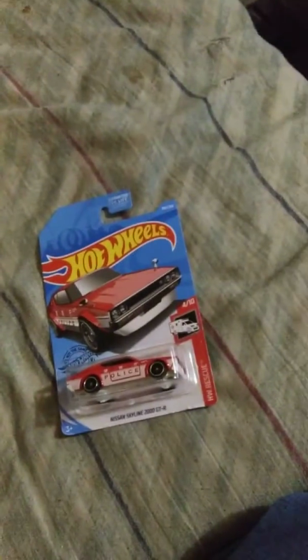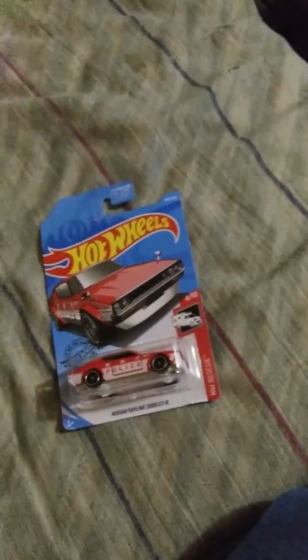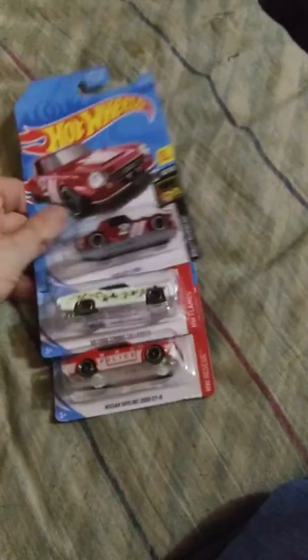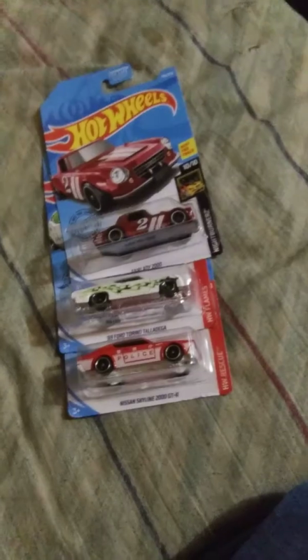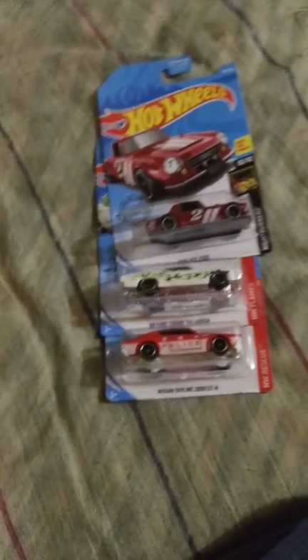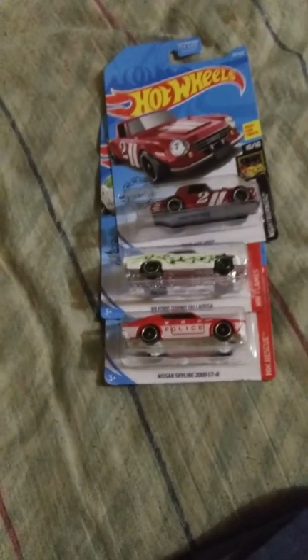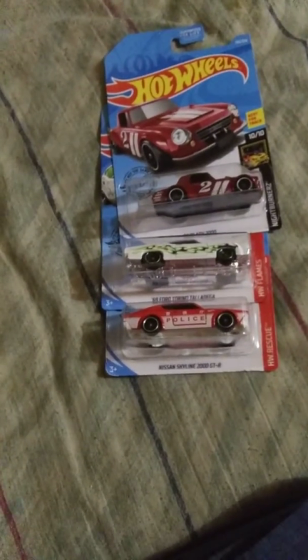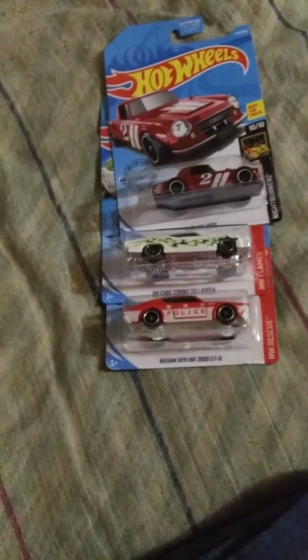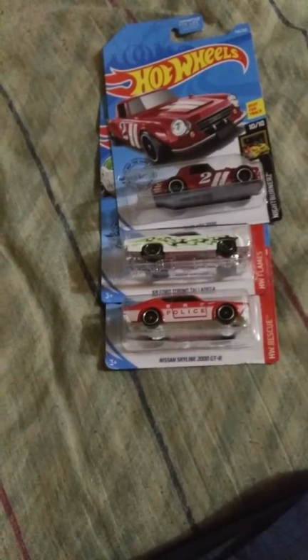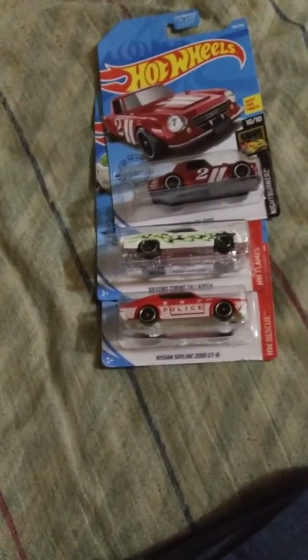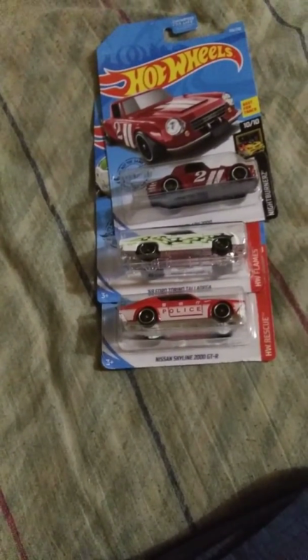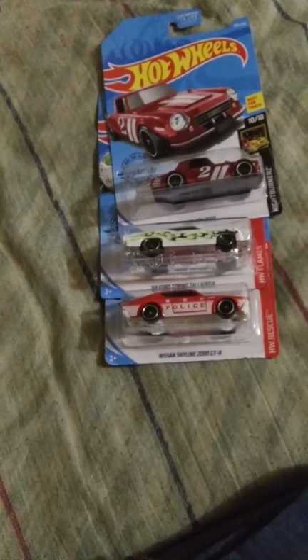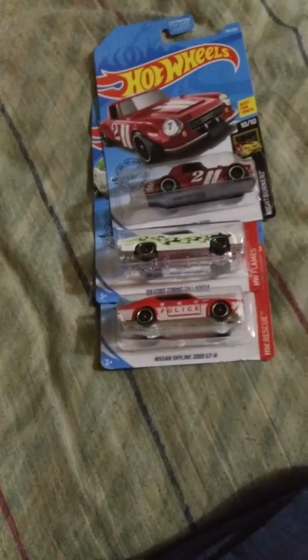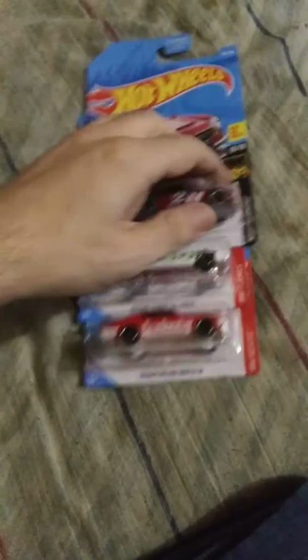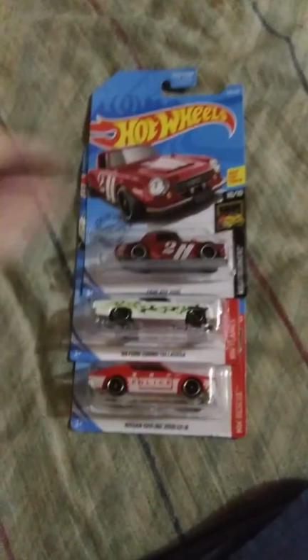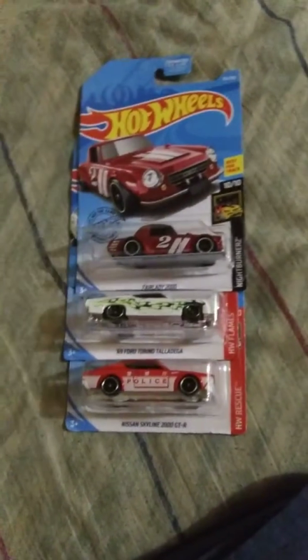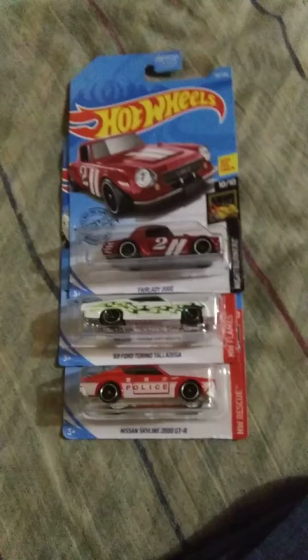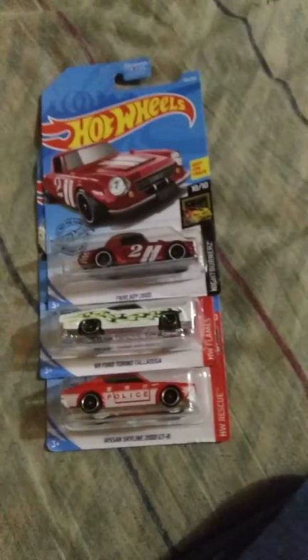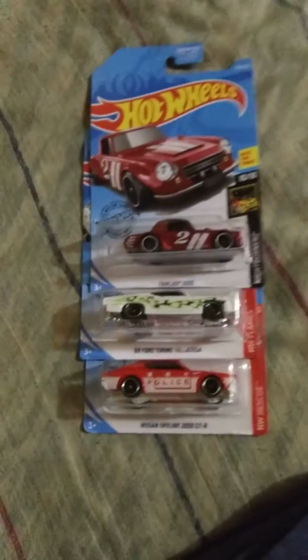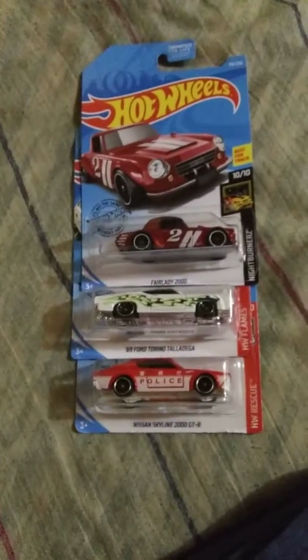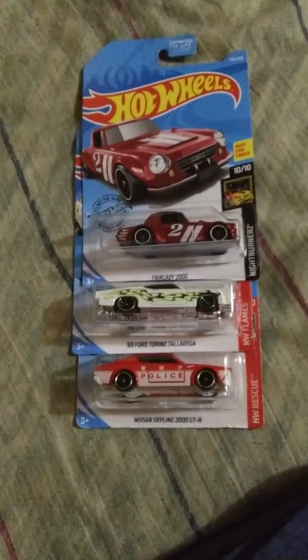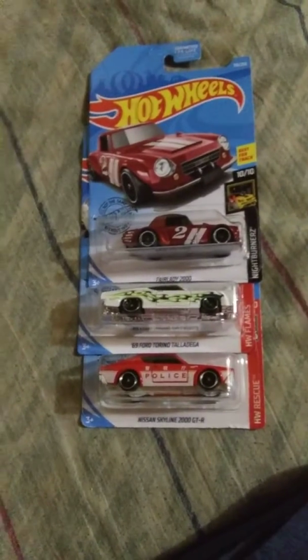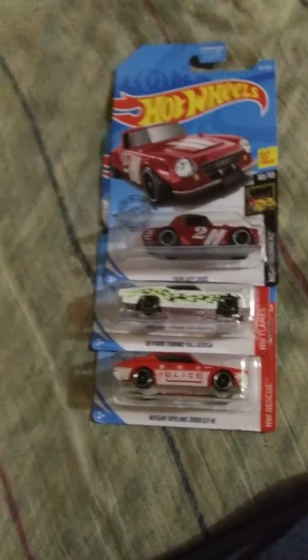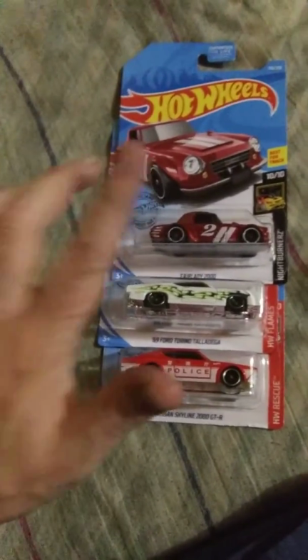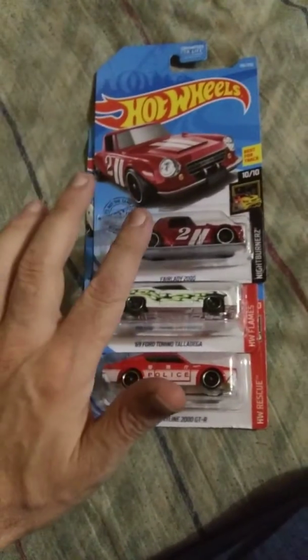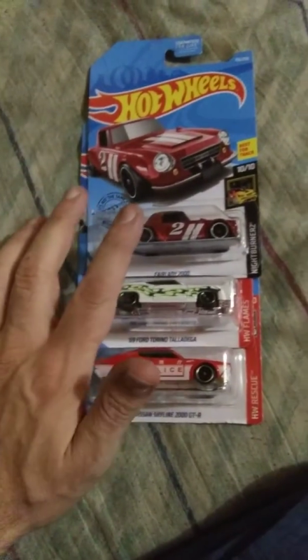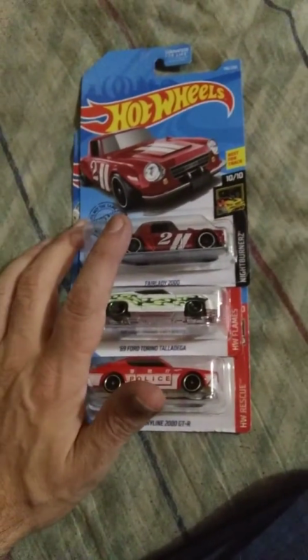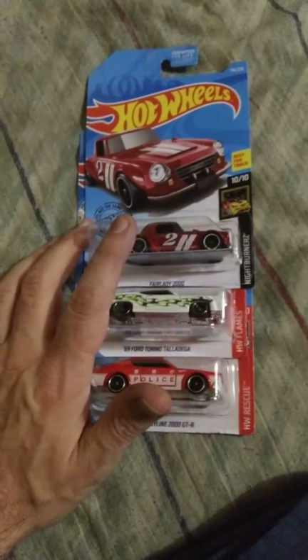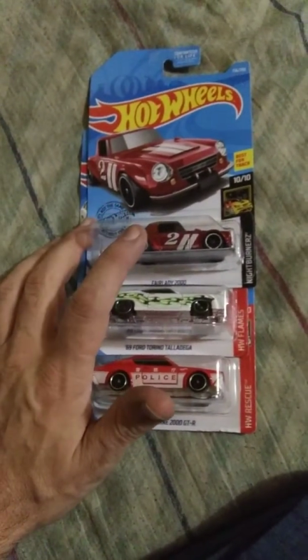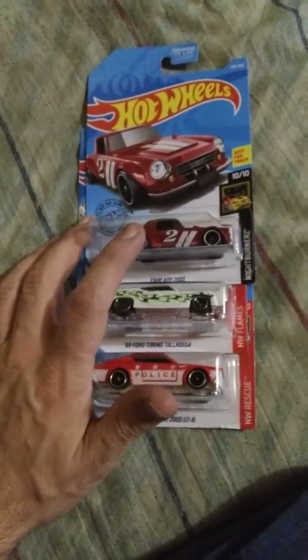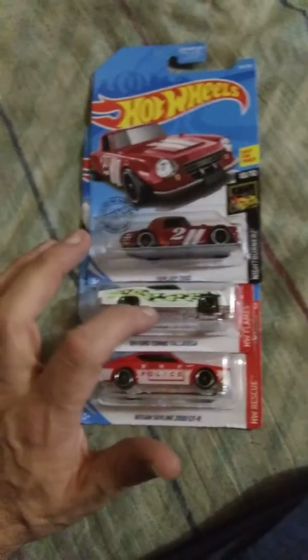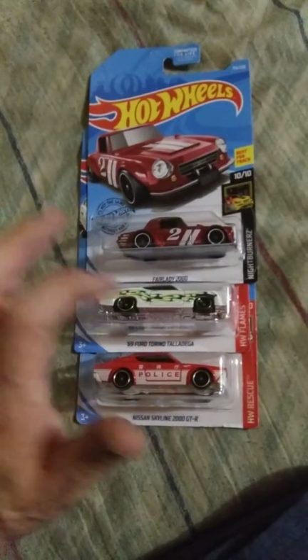Yeah, I was hoping to find newer Hot Wheels from Q-Case. It's probably gonna be another month, because they have a ton of N-Case and M-Case.